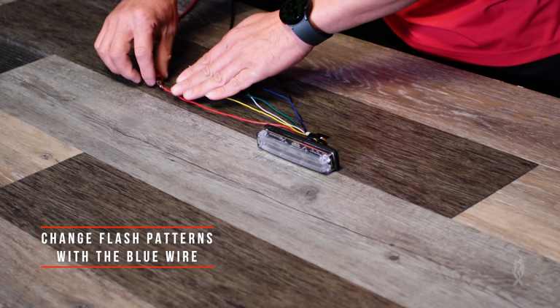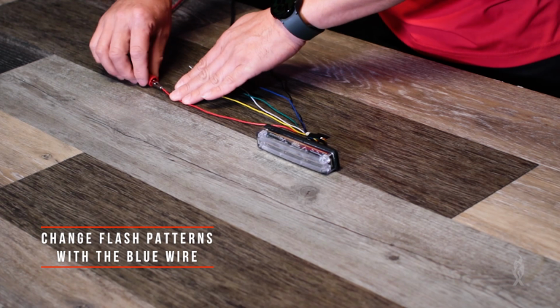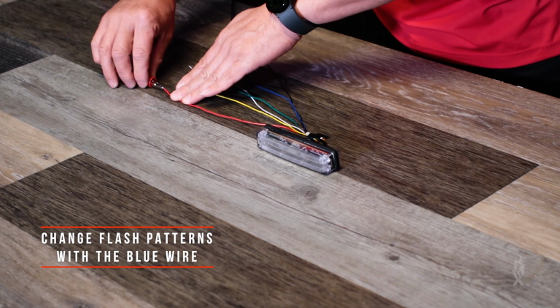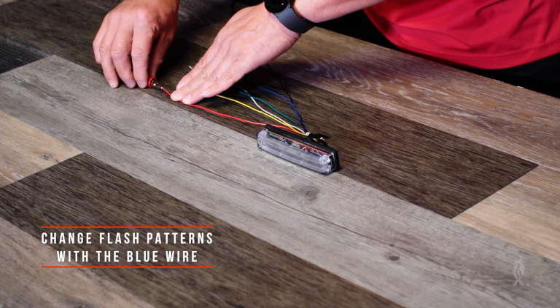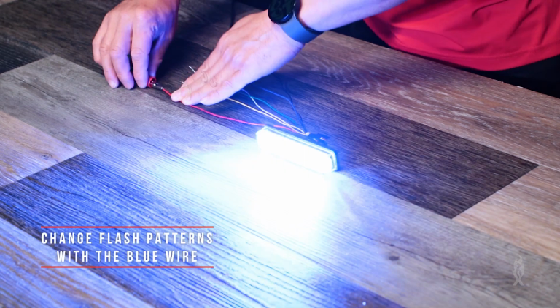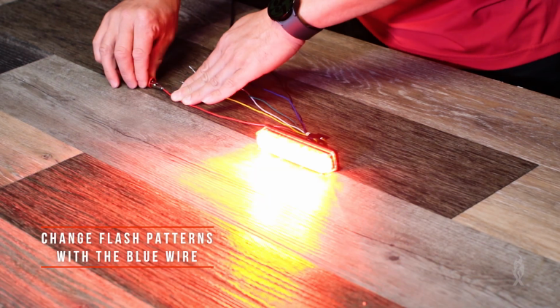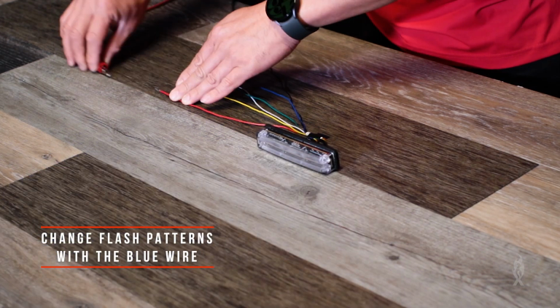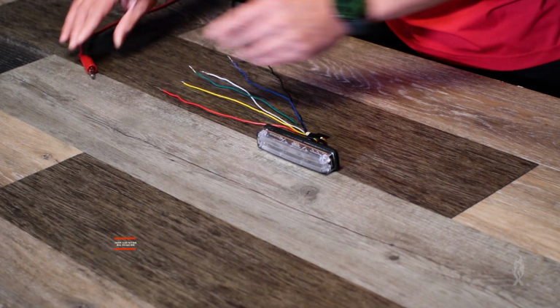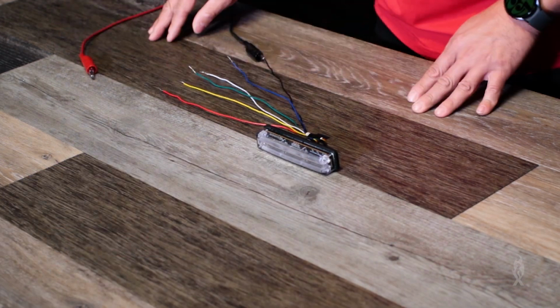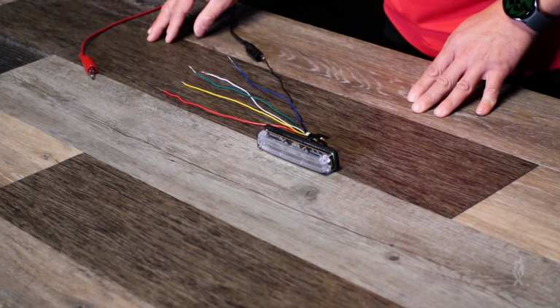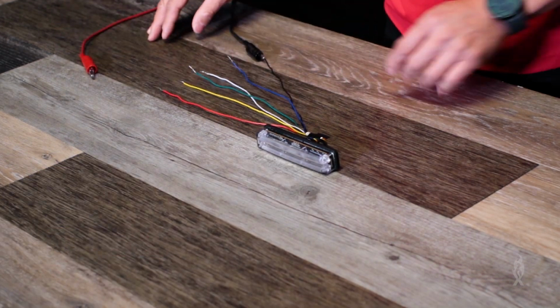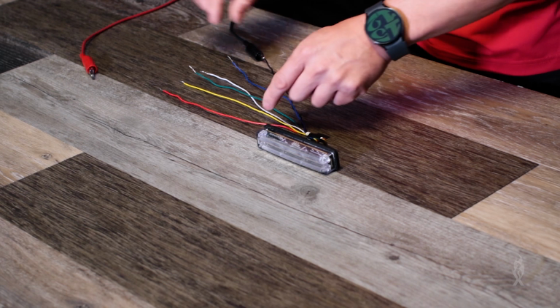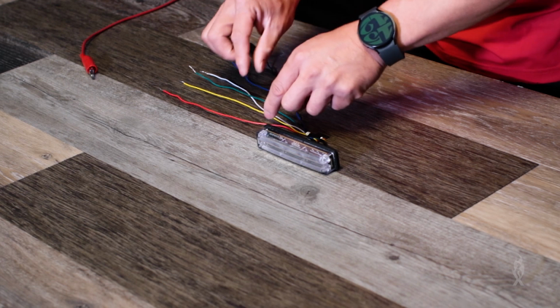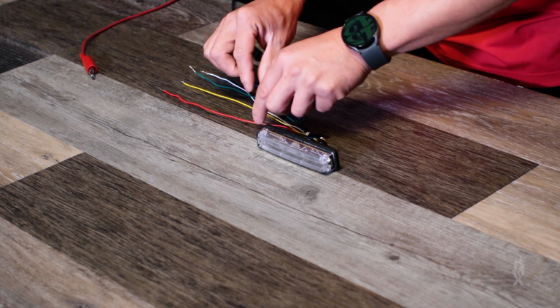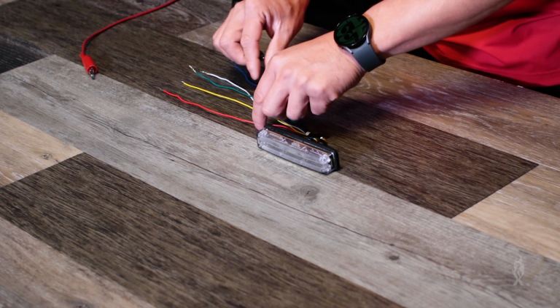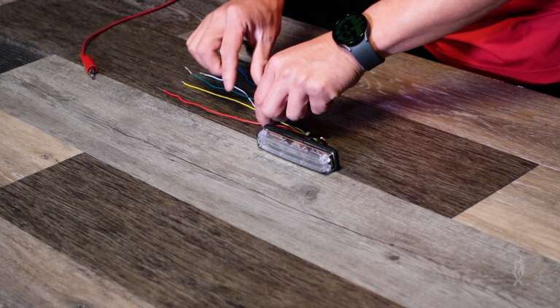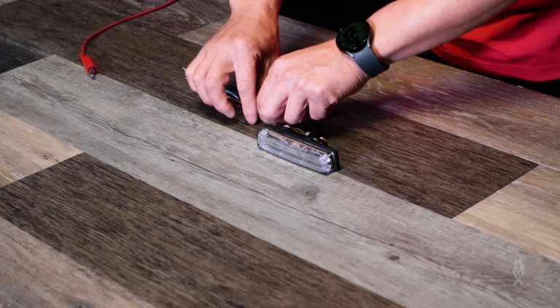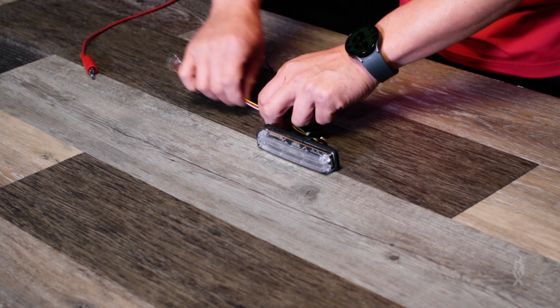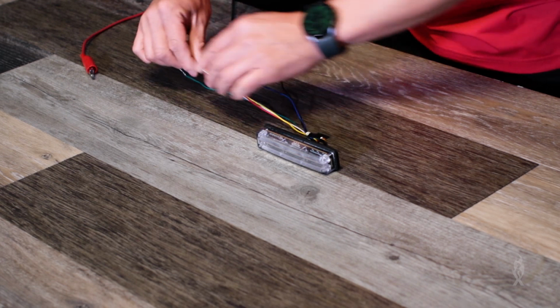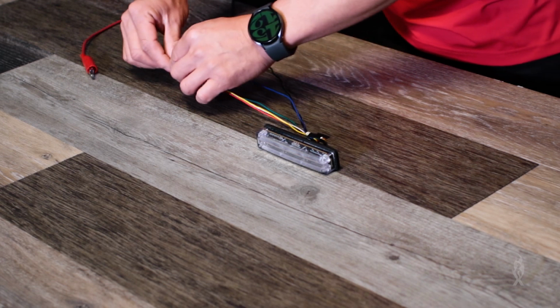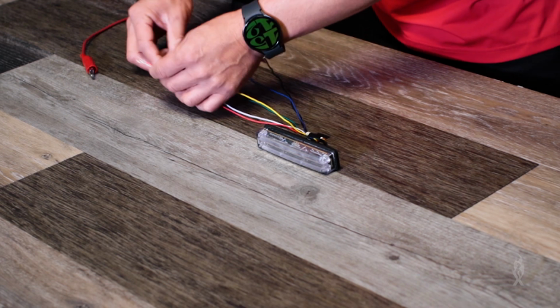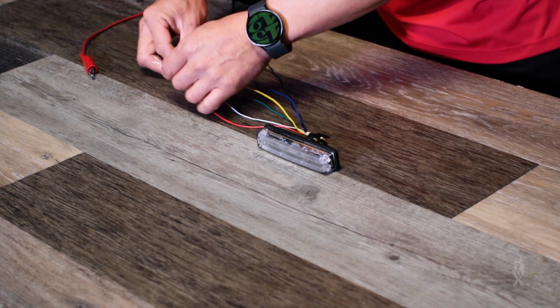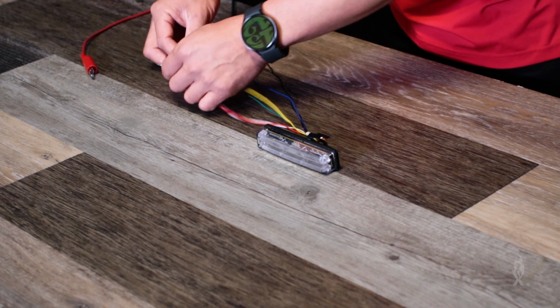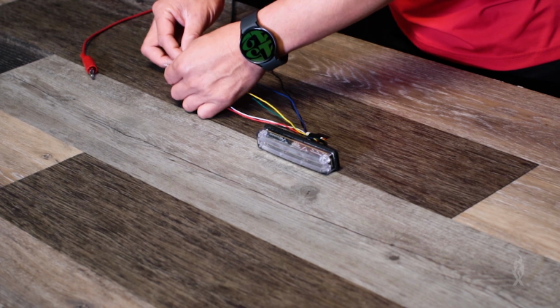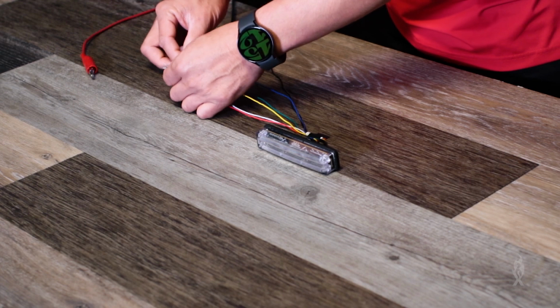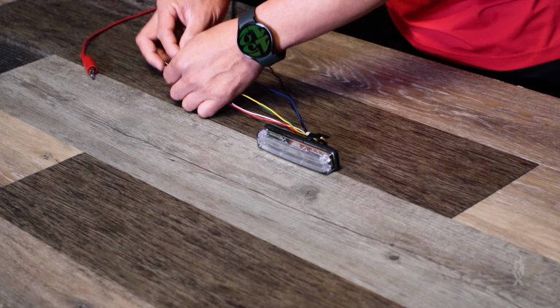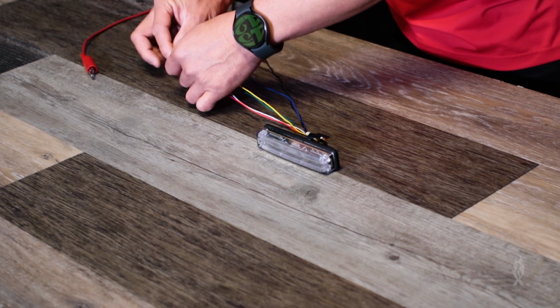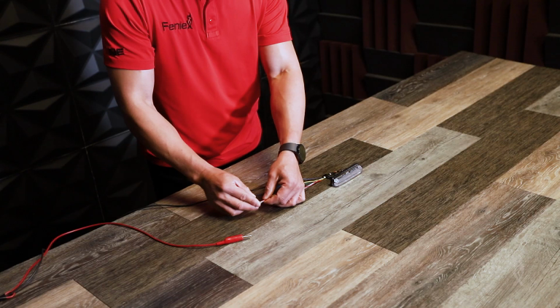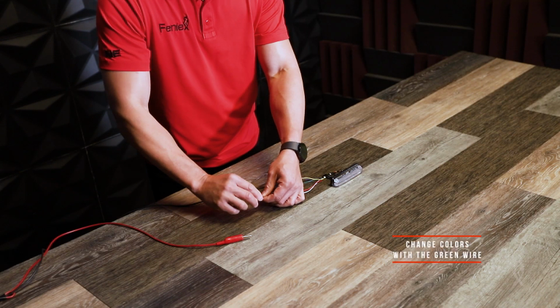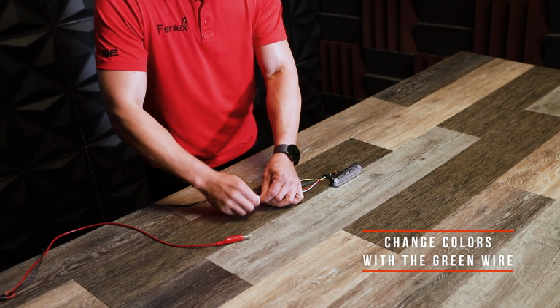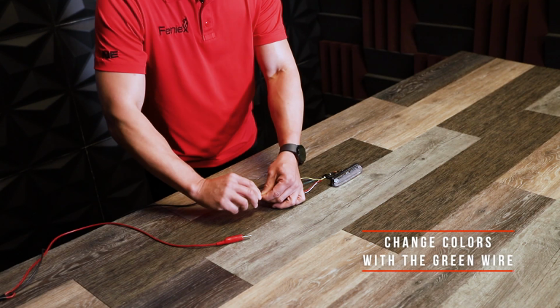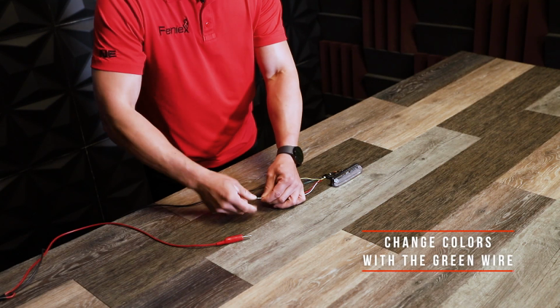Once I've determined which flash pattern I like, I'm going to go ahead and tie up all three modes — which is red, yellow, and white — and I'm going to grab the color change wire and twist them in a group.